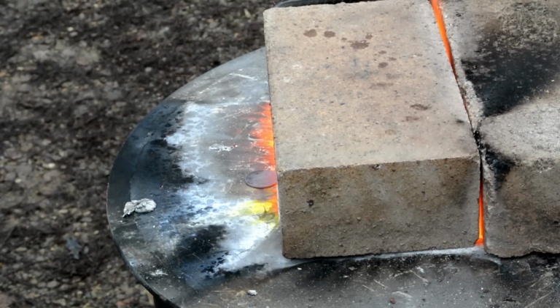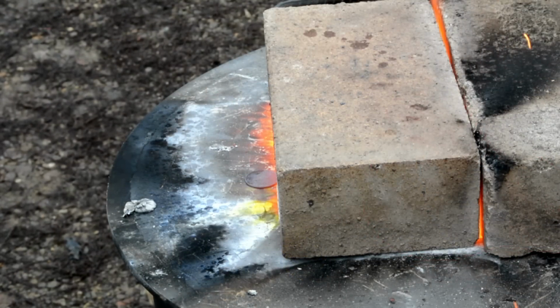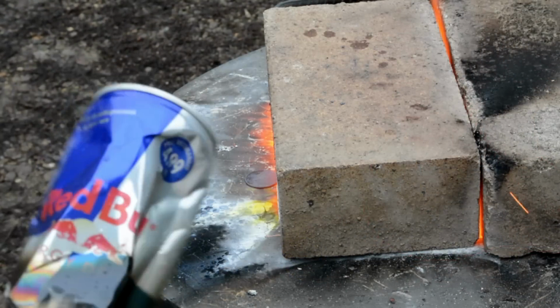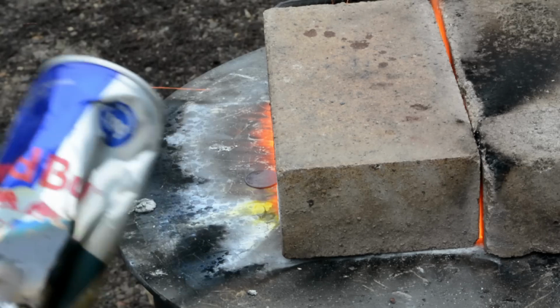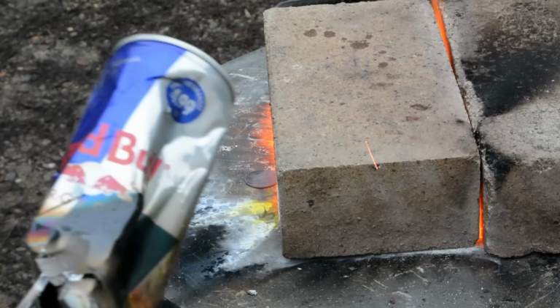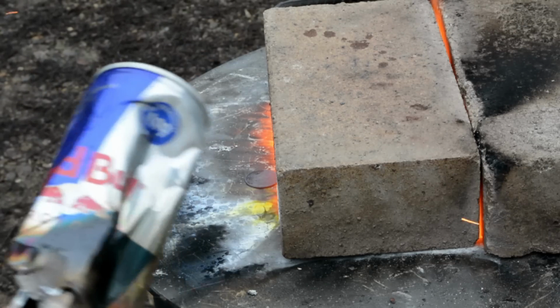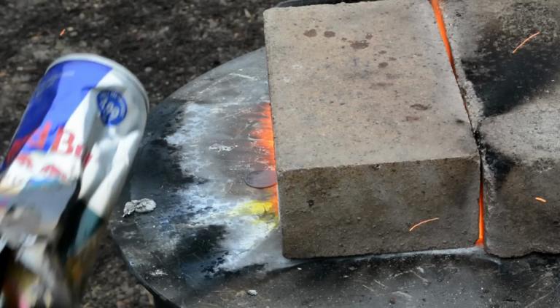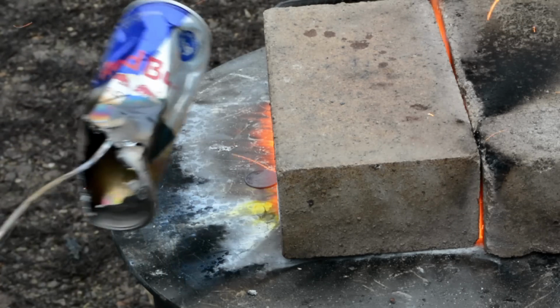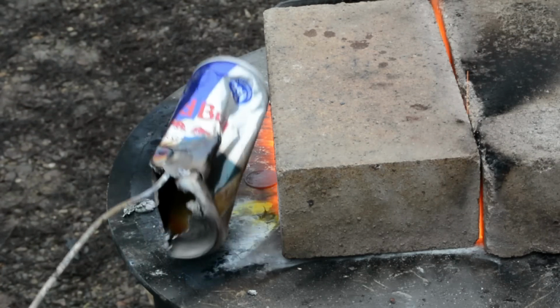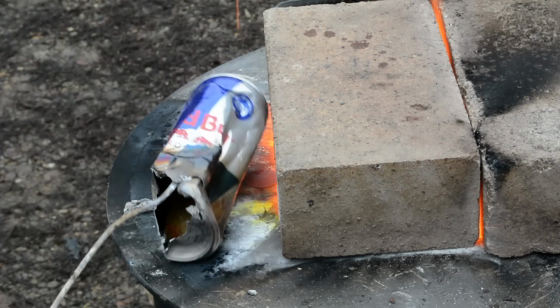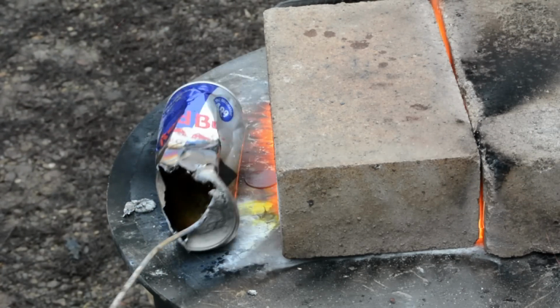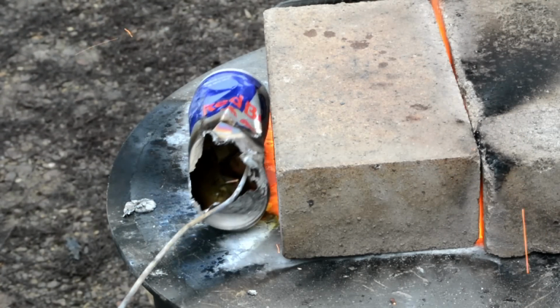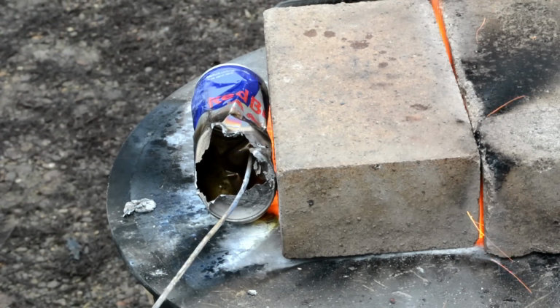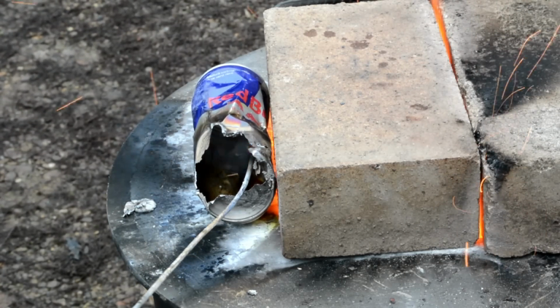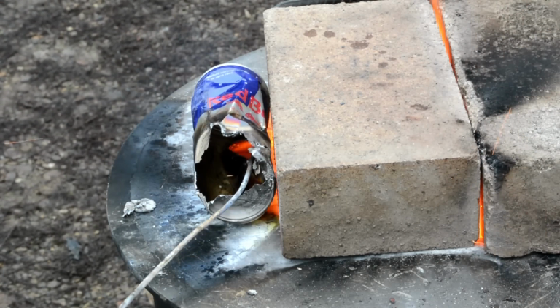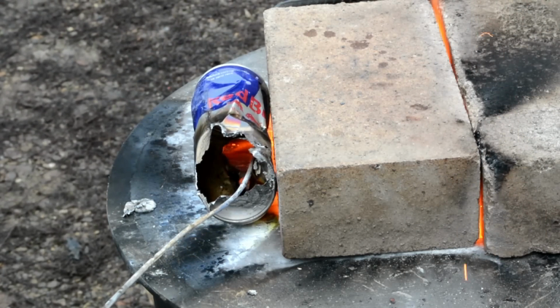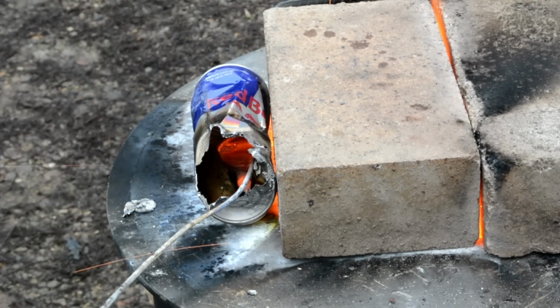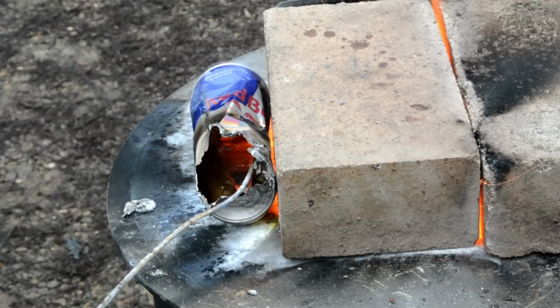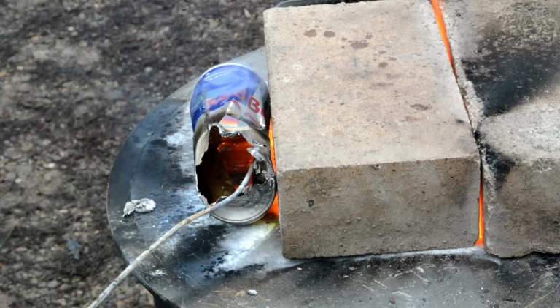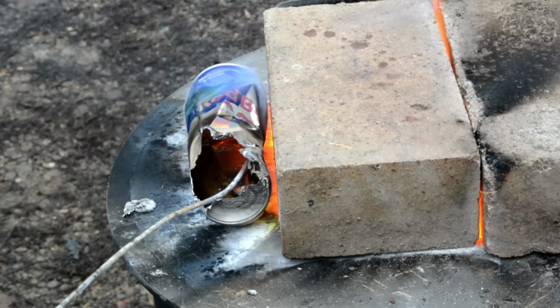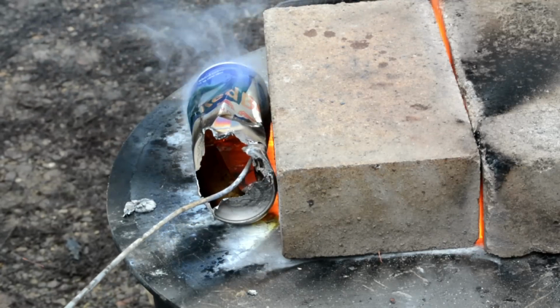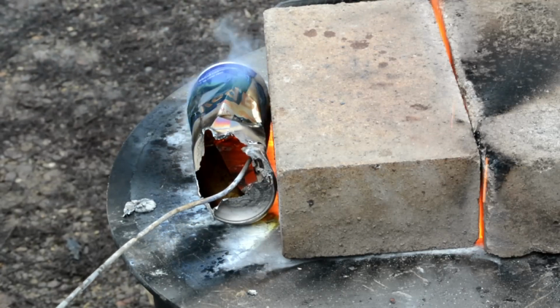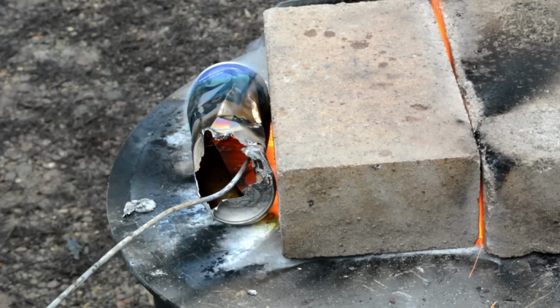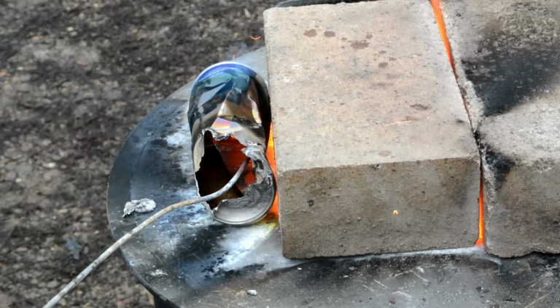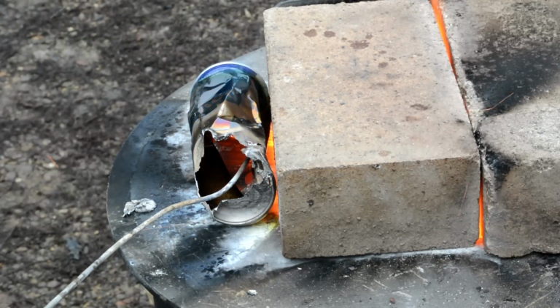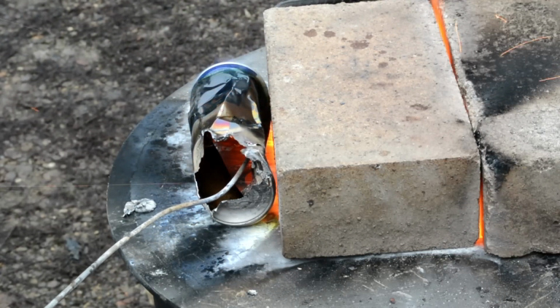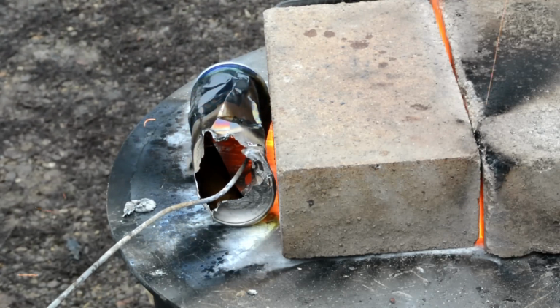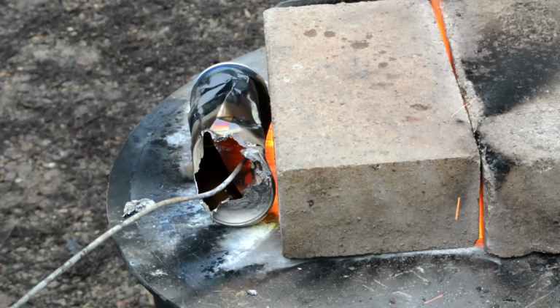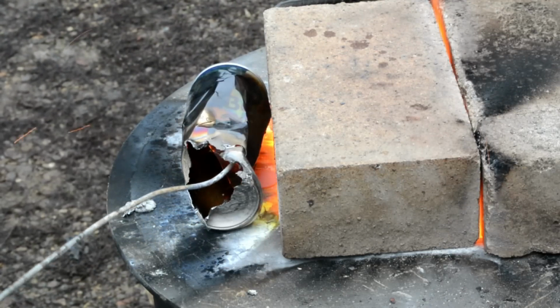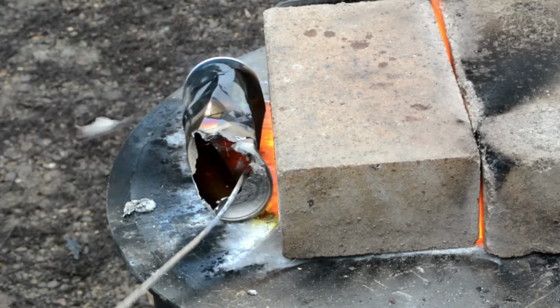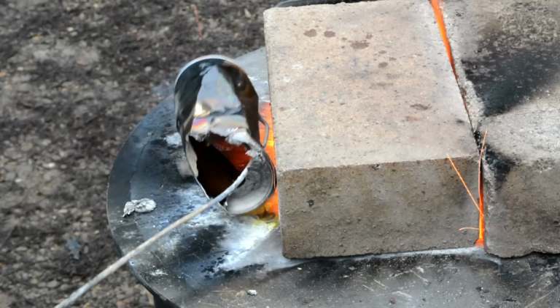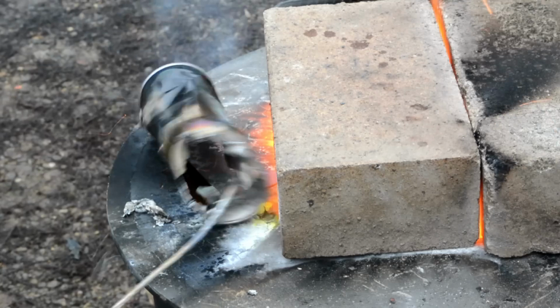And here we have a Red Bull can, so we will try to melt this. Look at that — that melts almost instantaneously.